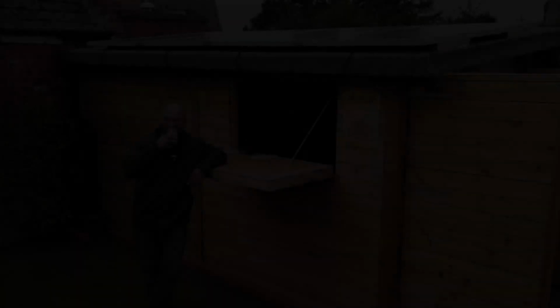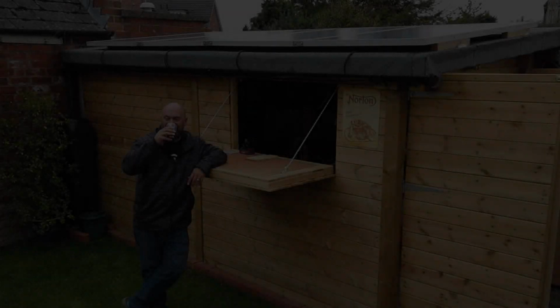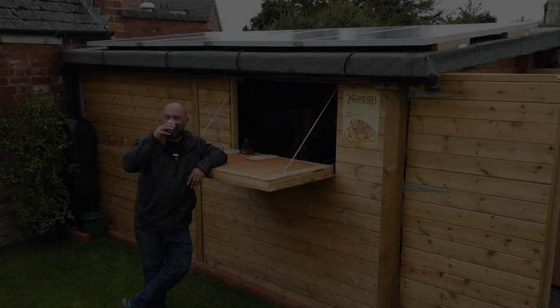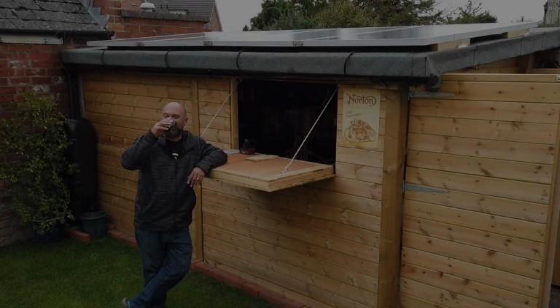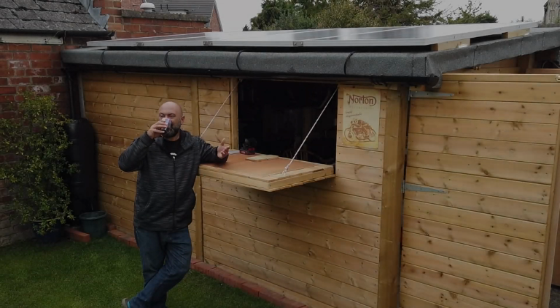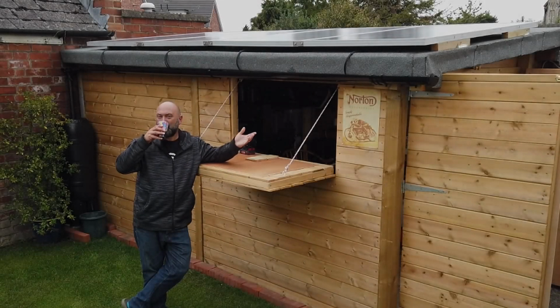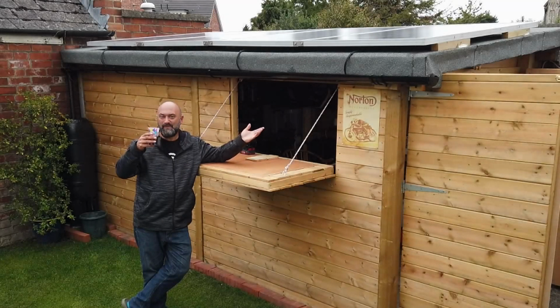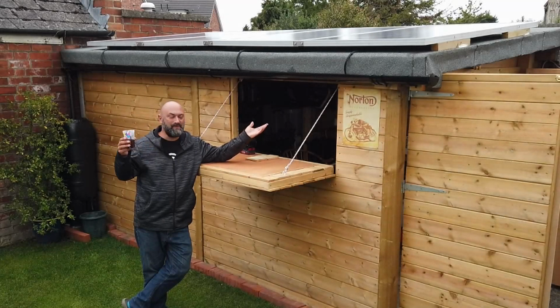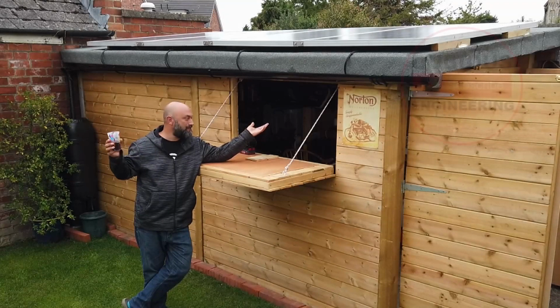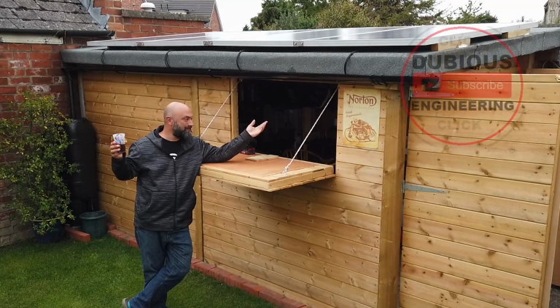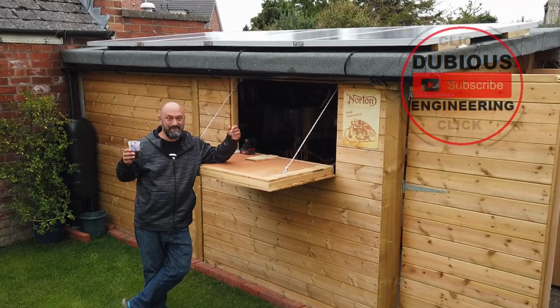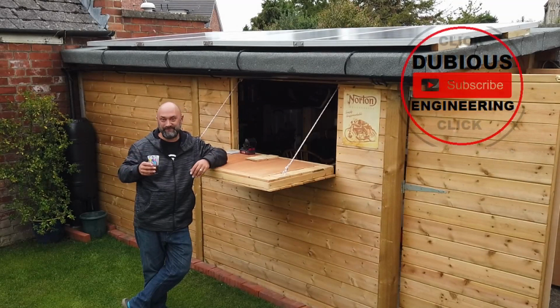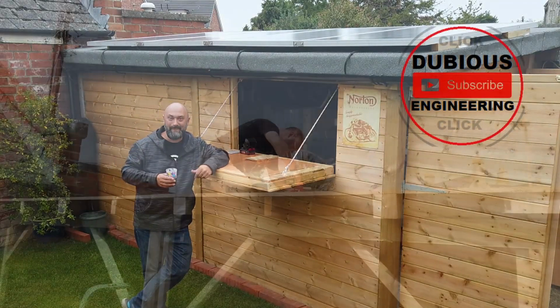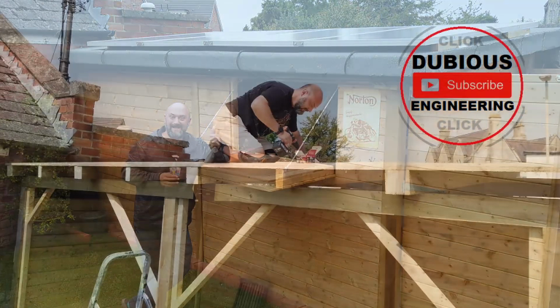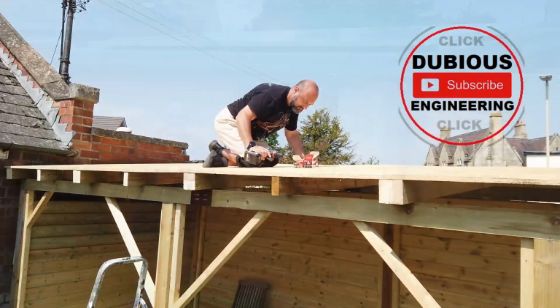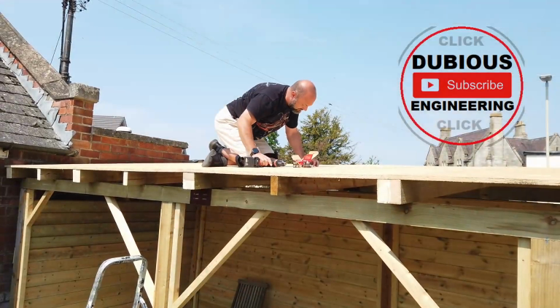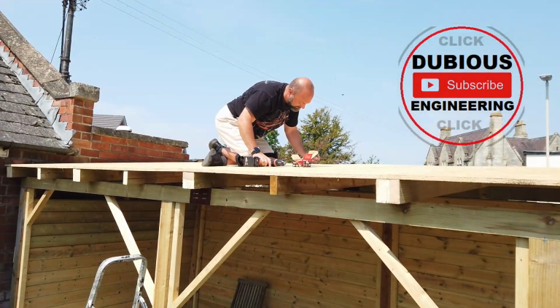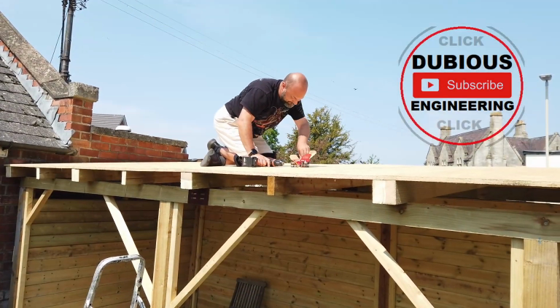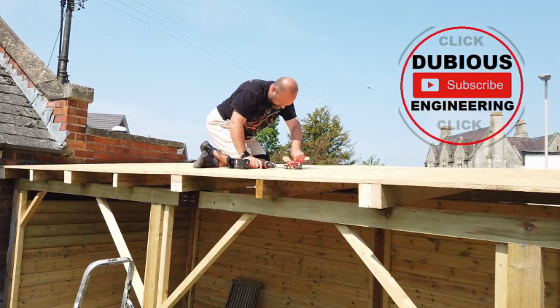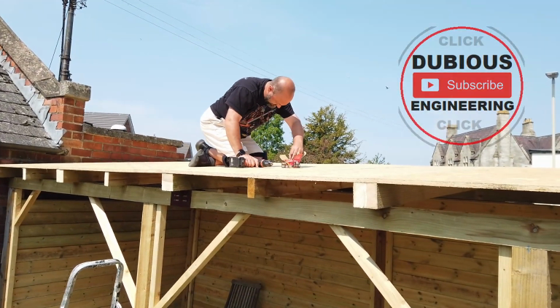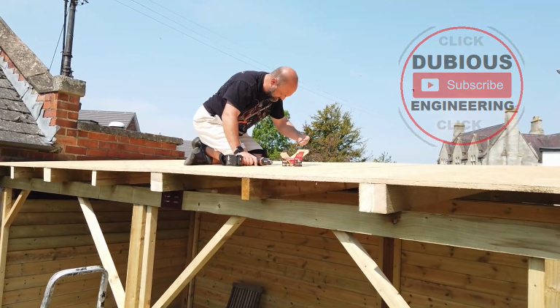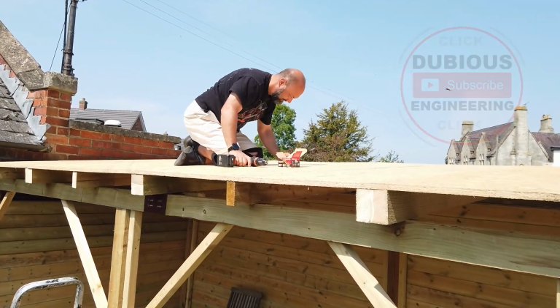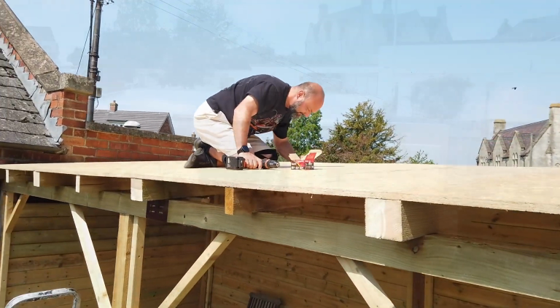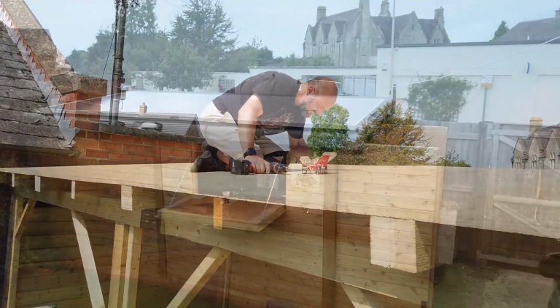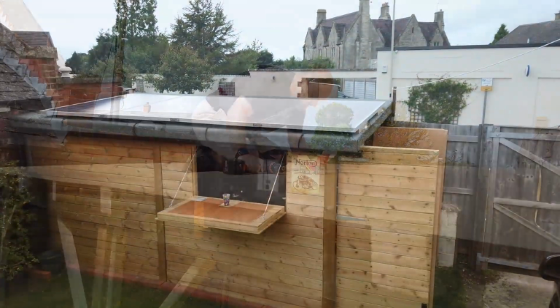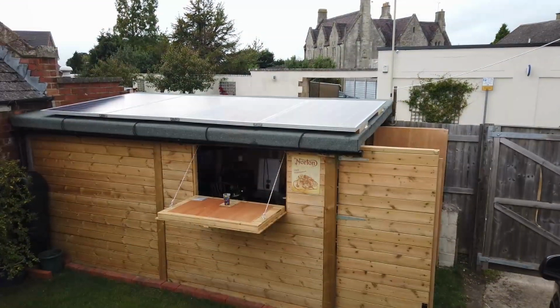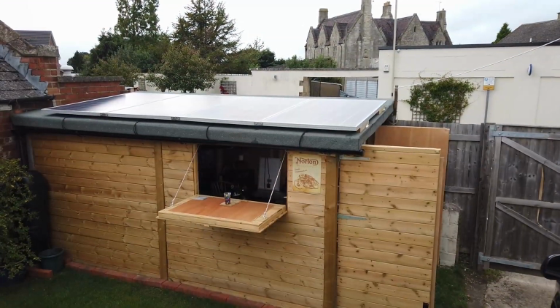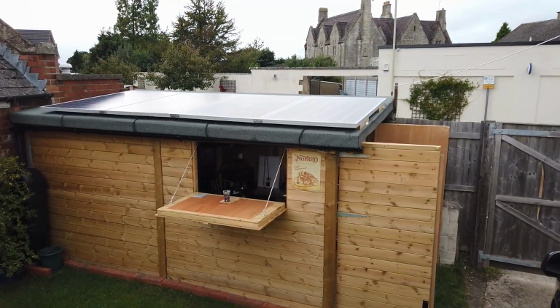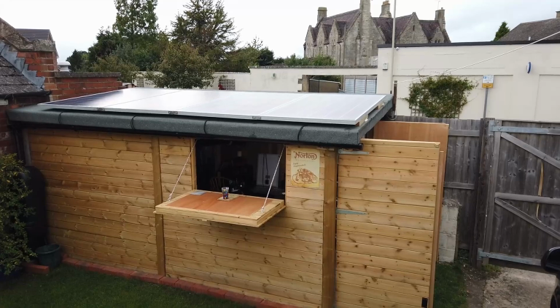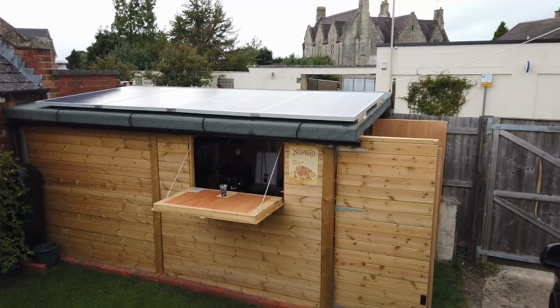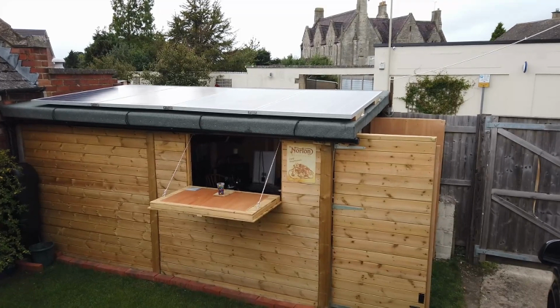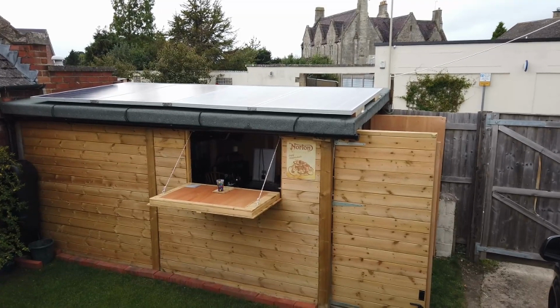Hello folks and welcome back to Dubious Engineering. Remember the ShedBuild V2.0? Now we've upgraded it to ShedBuild V2.1 by installing solar panels on the roof.